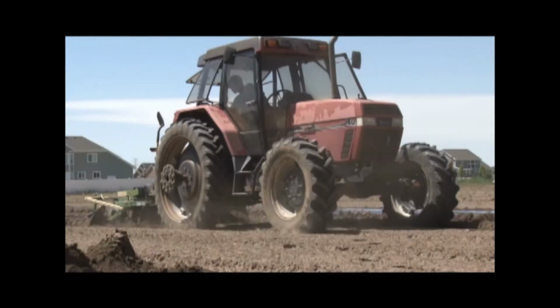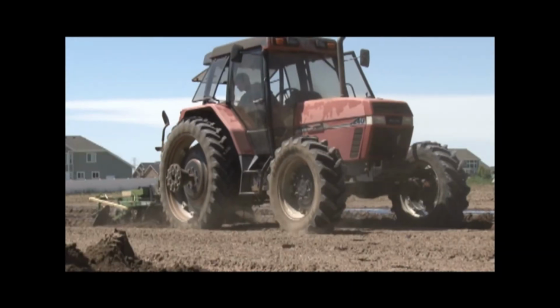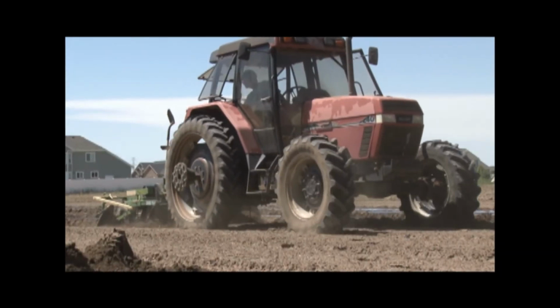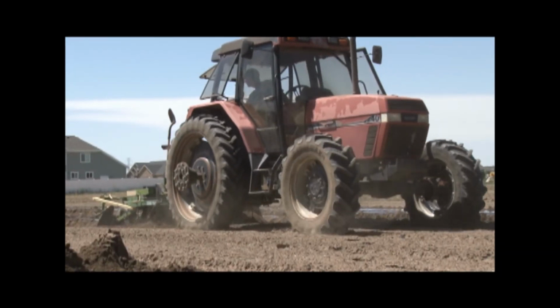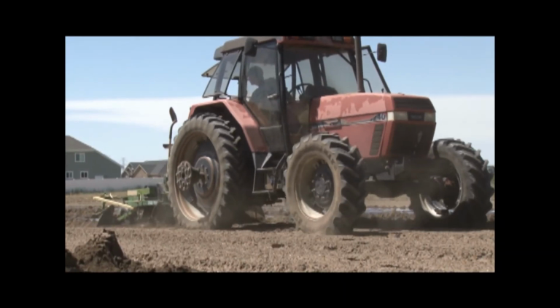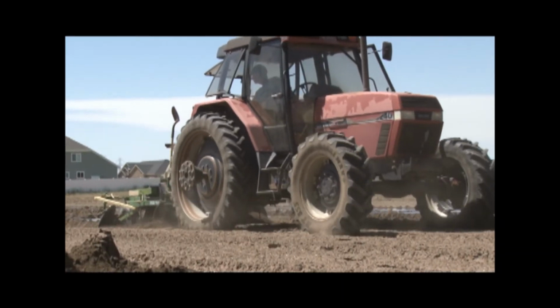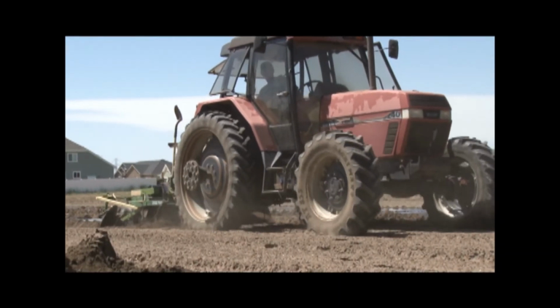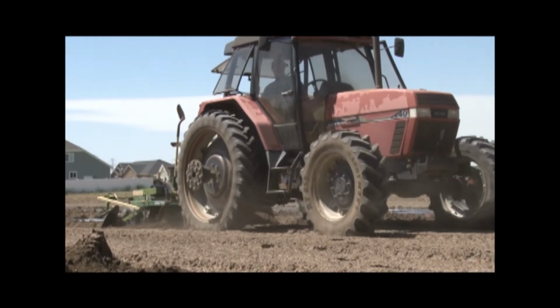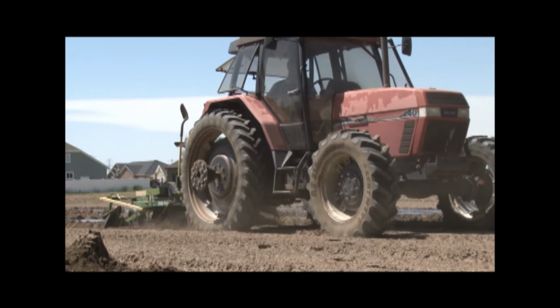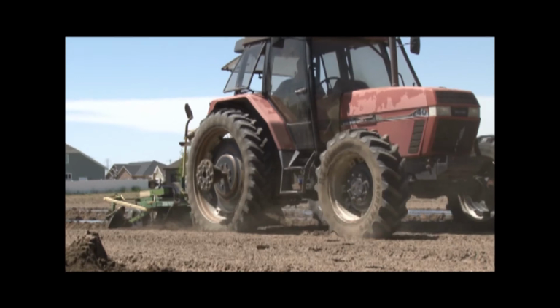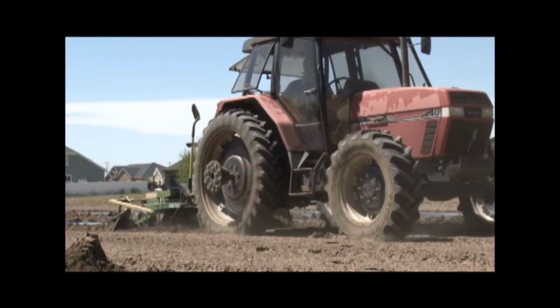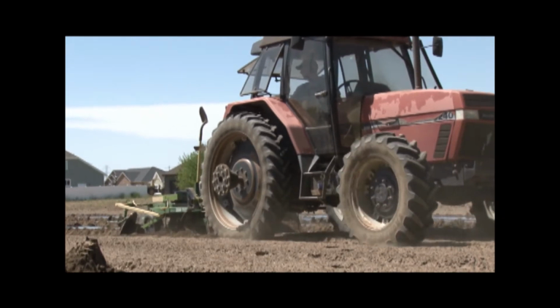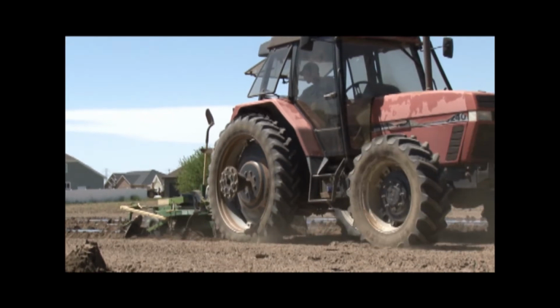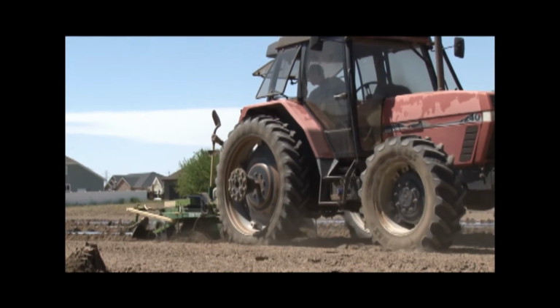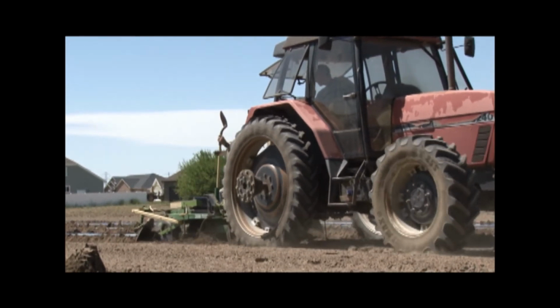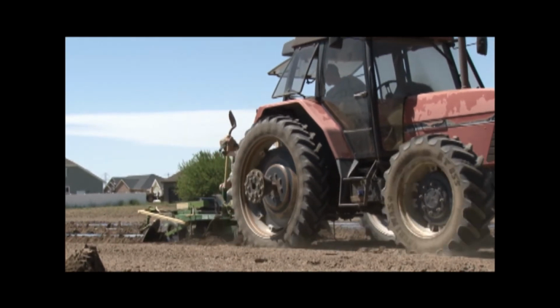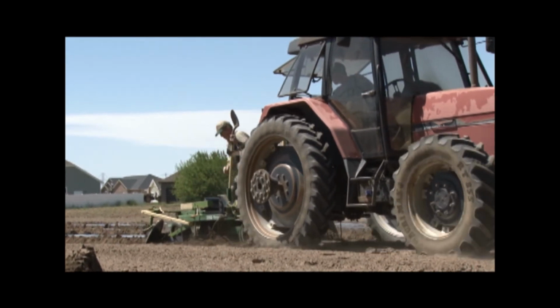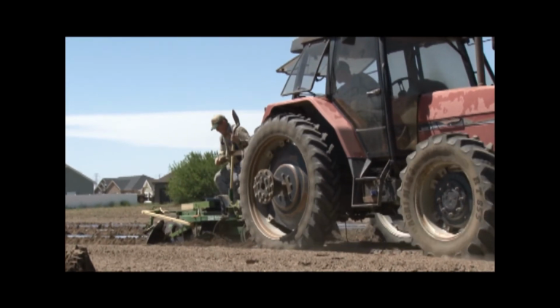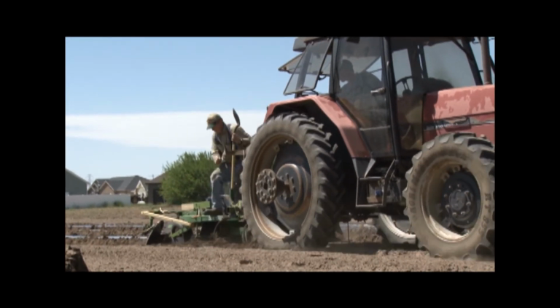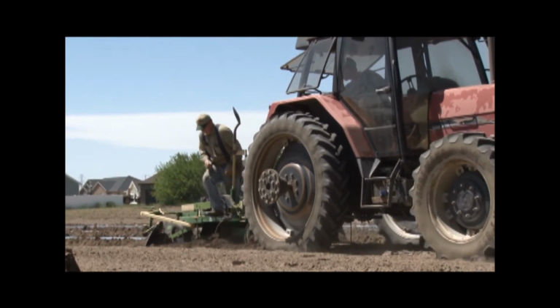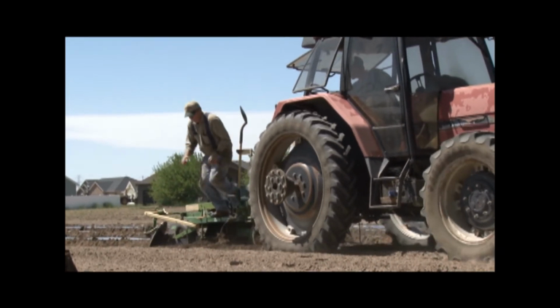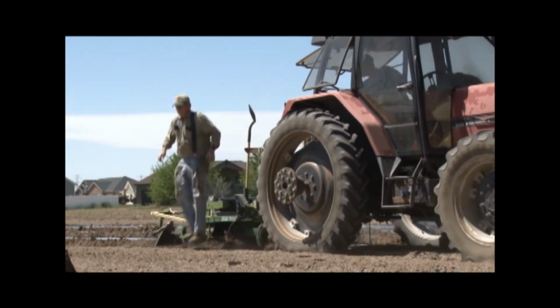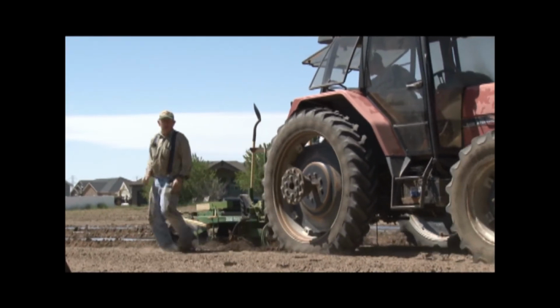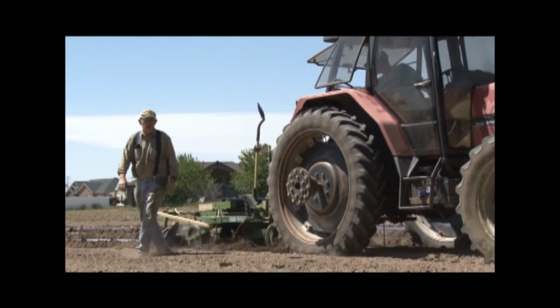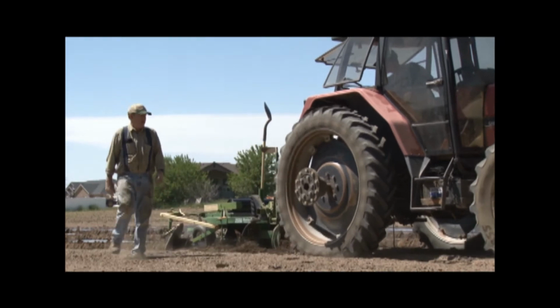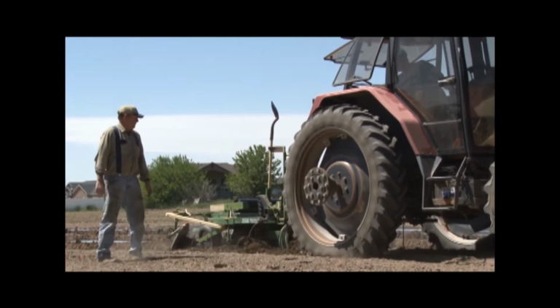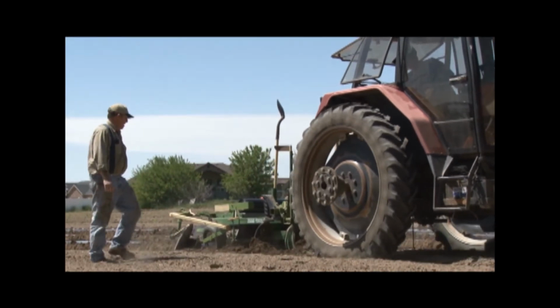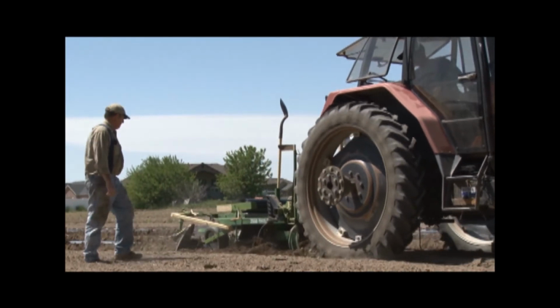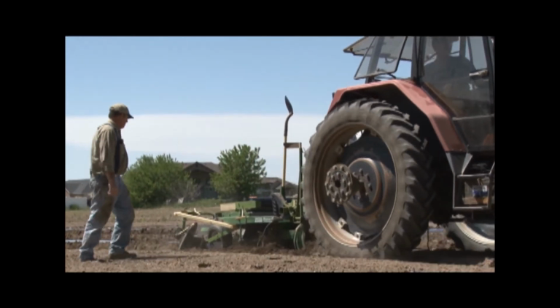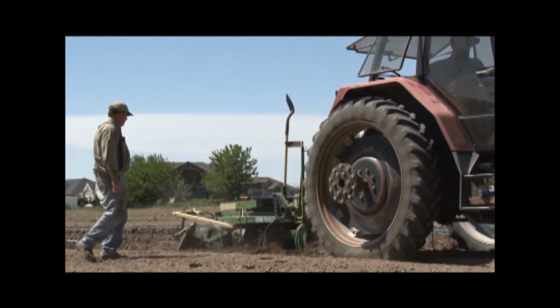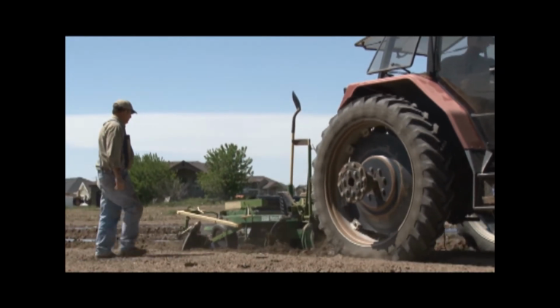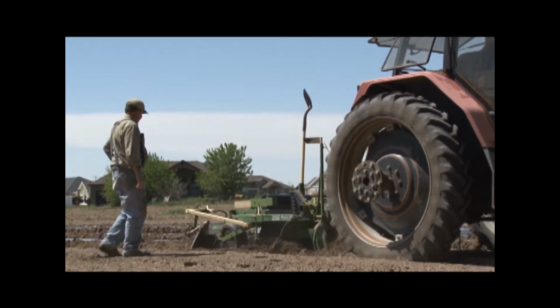Modern technology and innovations allow today's farmers and ranchers to grow a lot more food than even a generation ago, while taking great care of their animals and the land on which they rely.